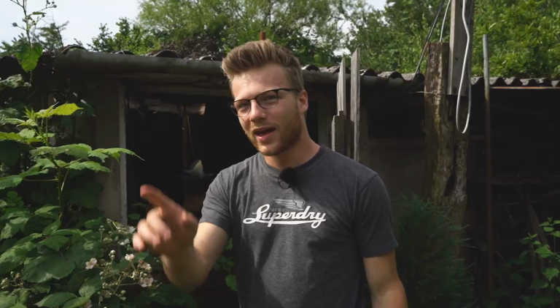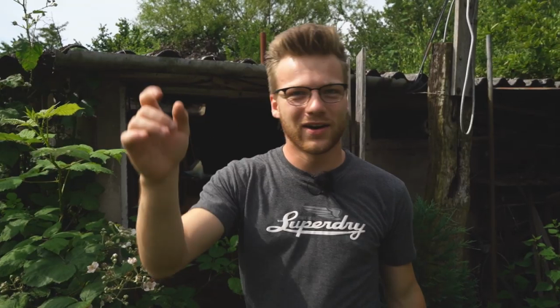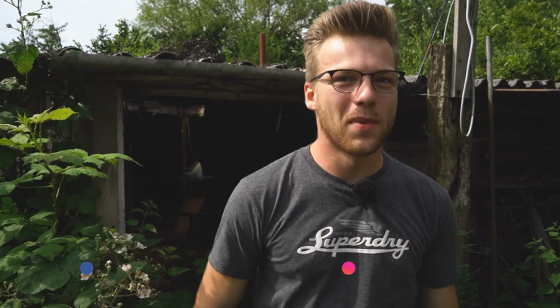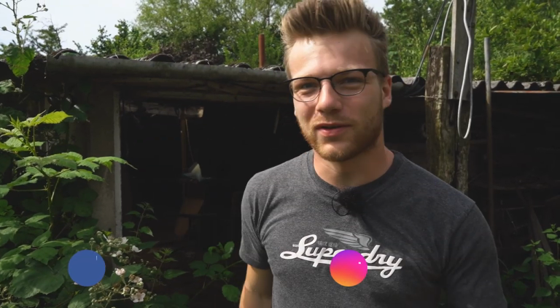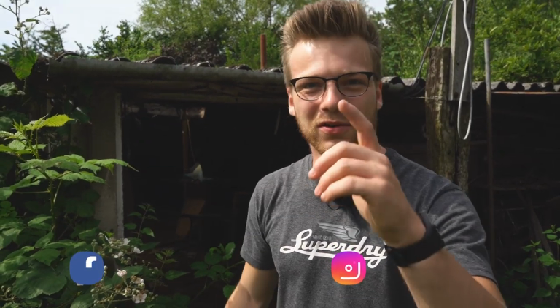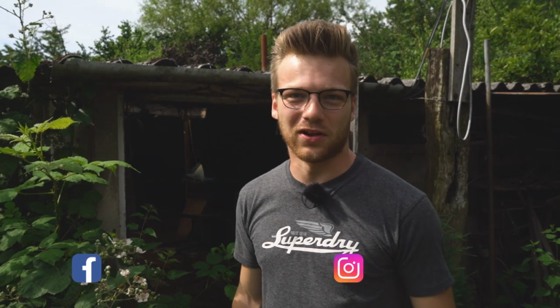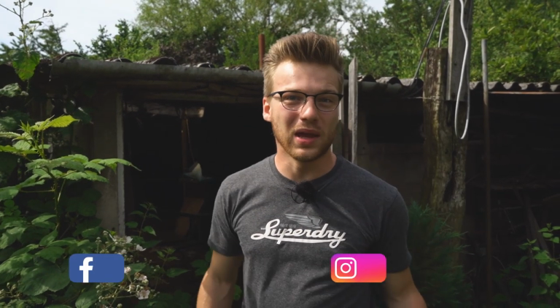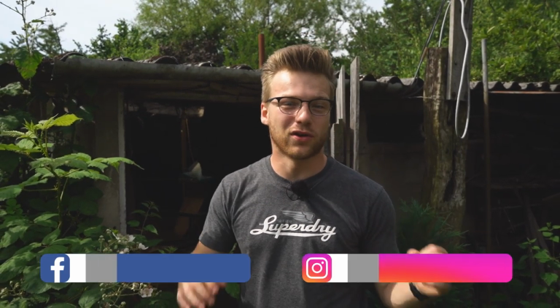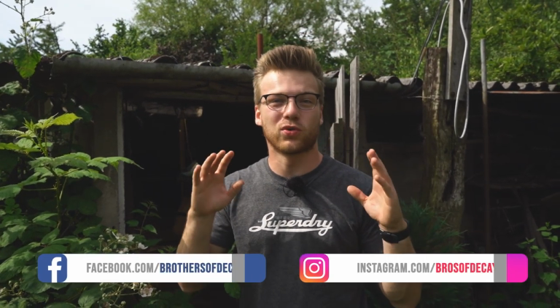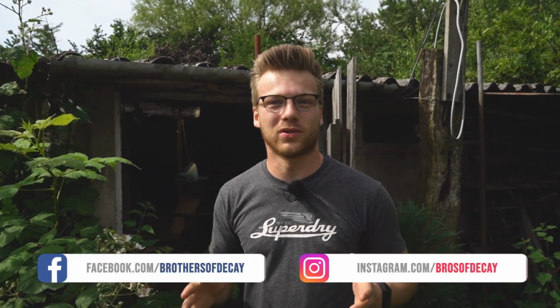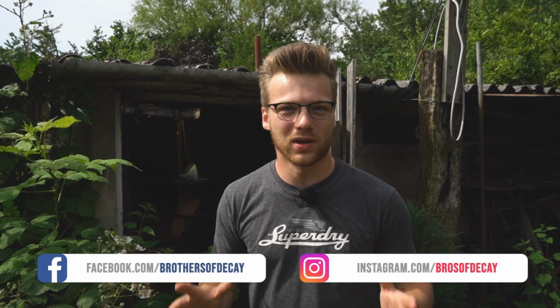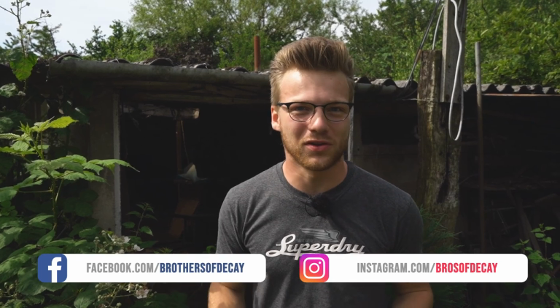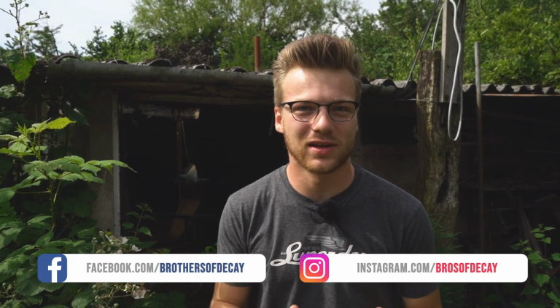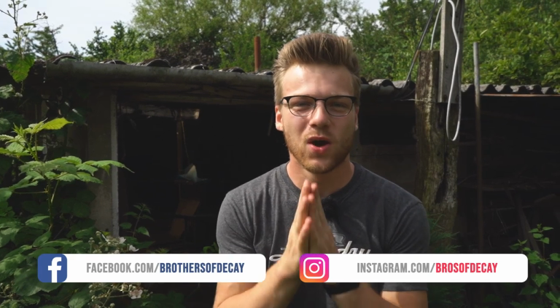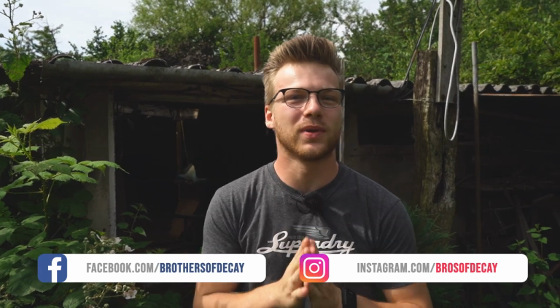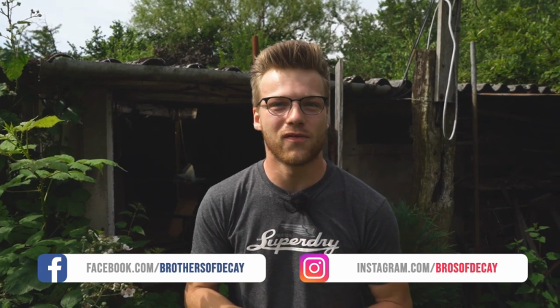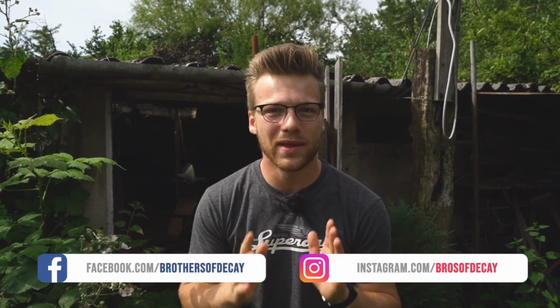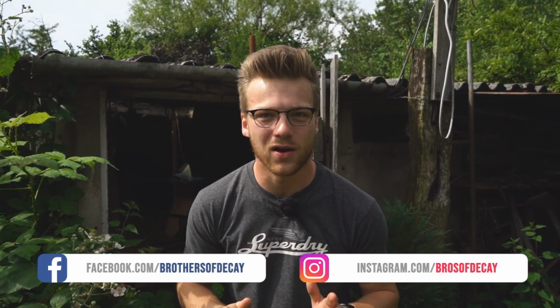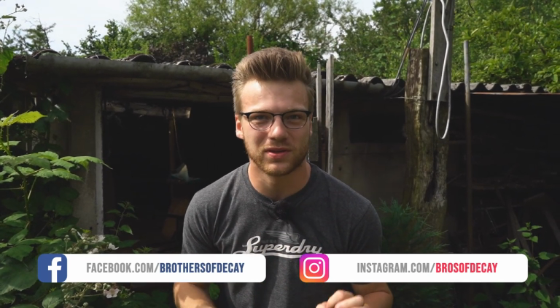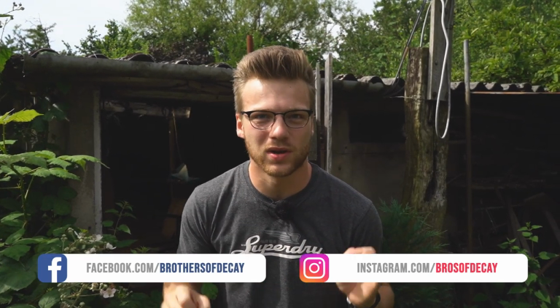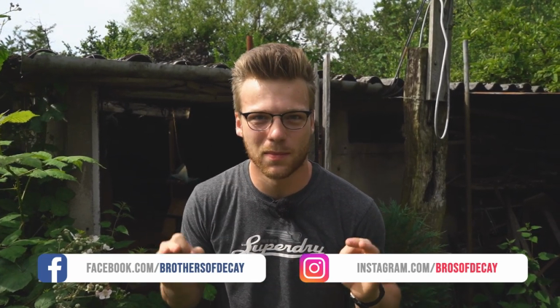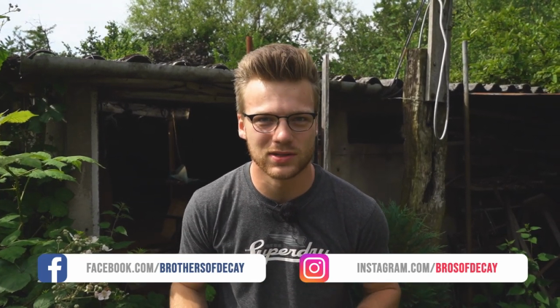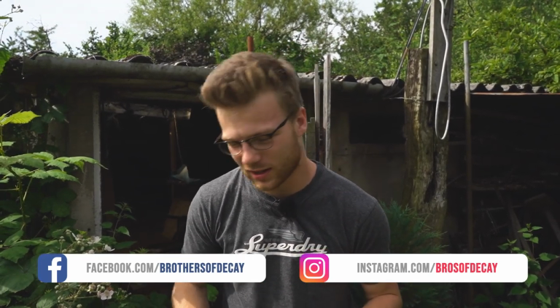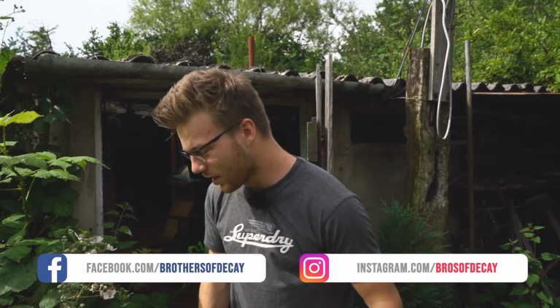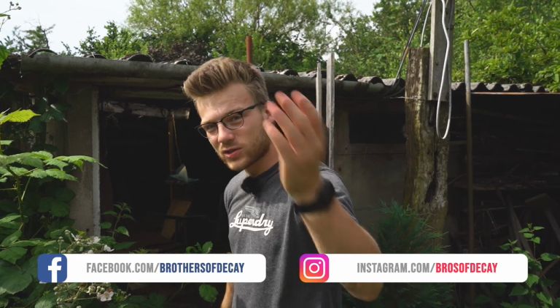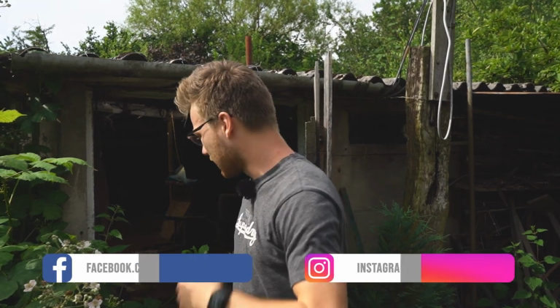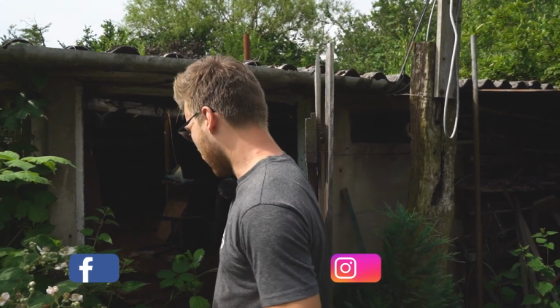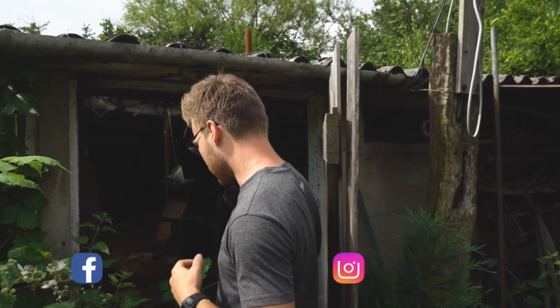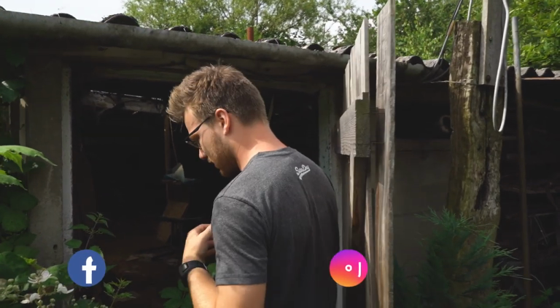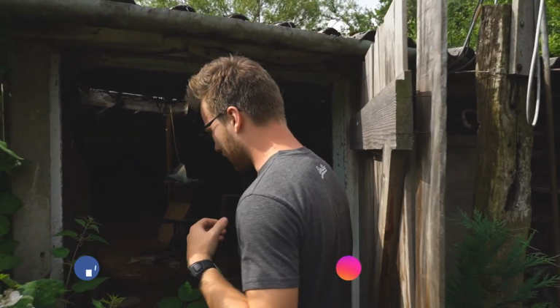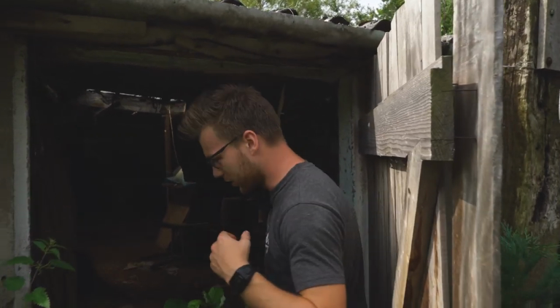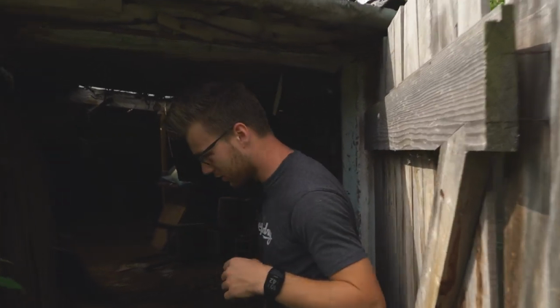Hey there, I'm happy to have you back on the channel and we have another incredible story for you guys today. What we love: abandoned houses, but this one has an amazing story. Let's hop inside of the barn because this is where the story starts.